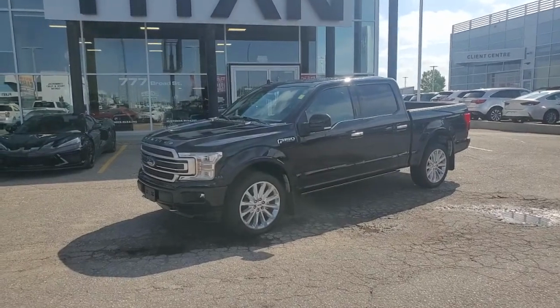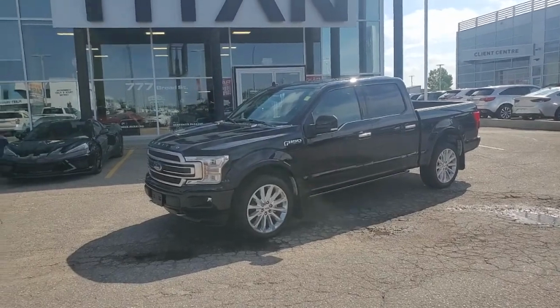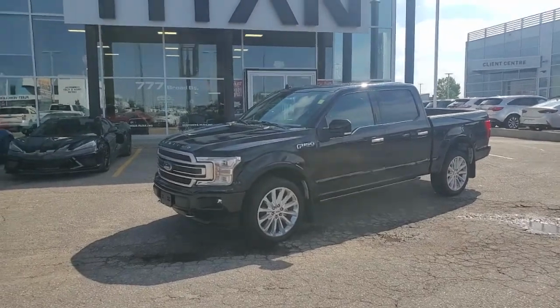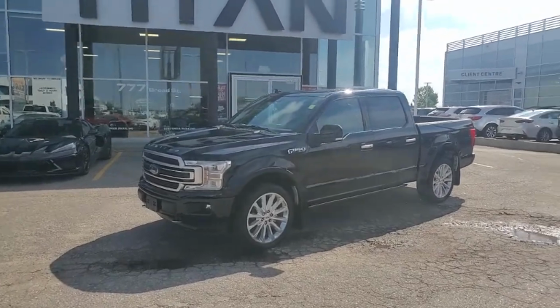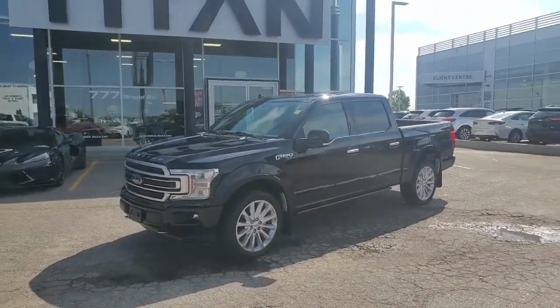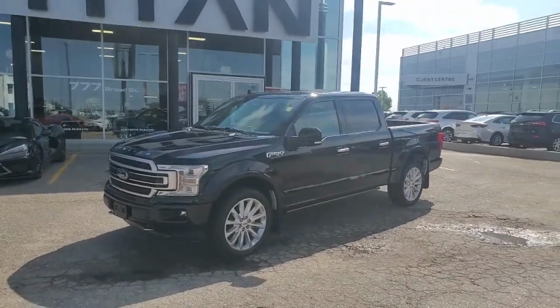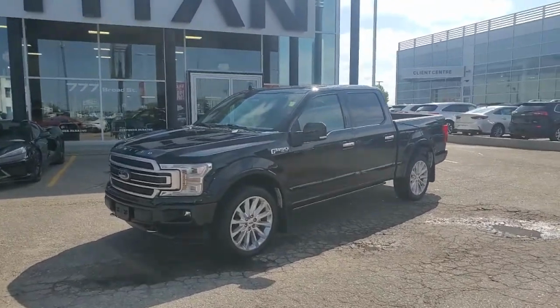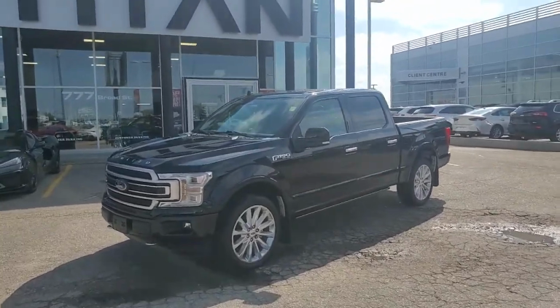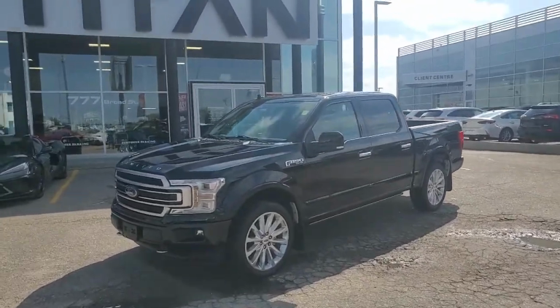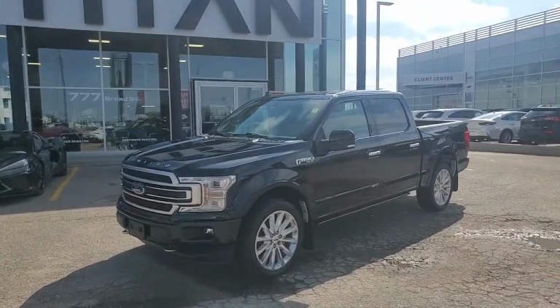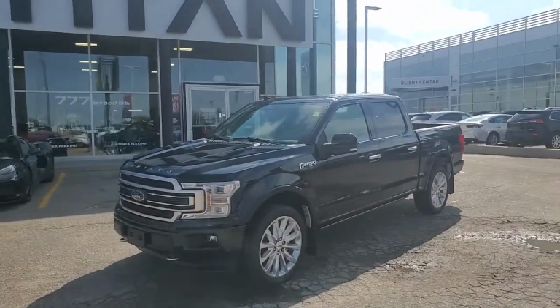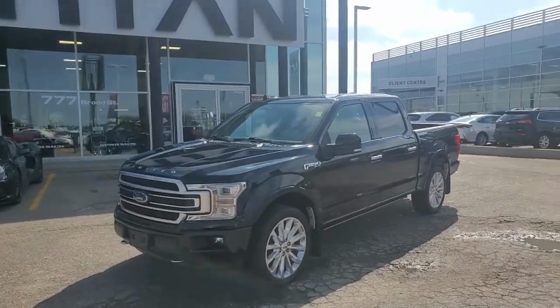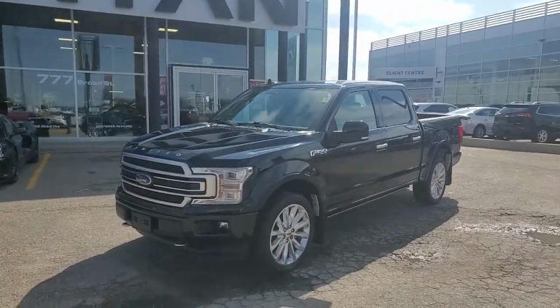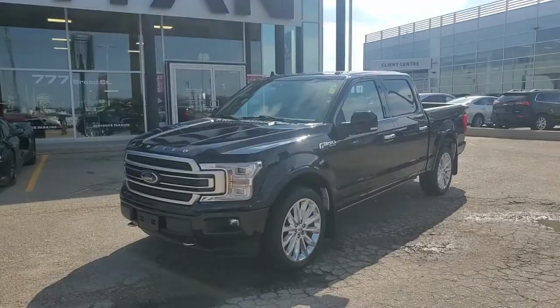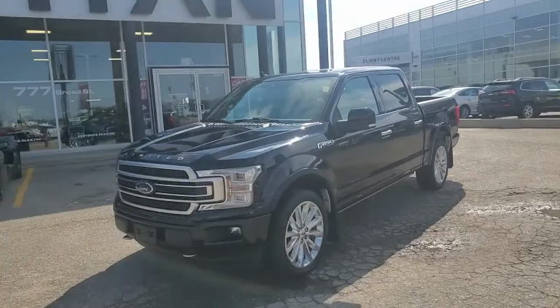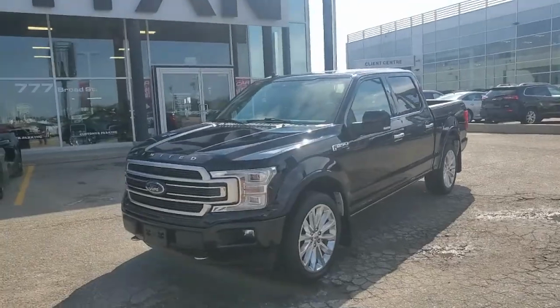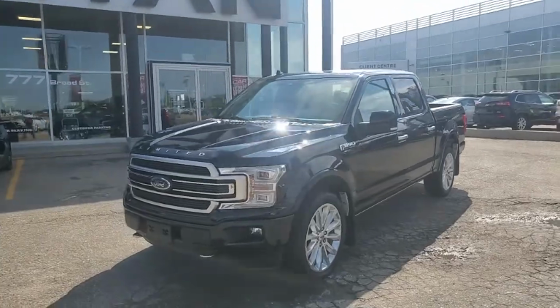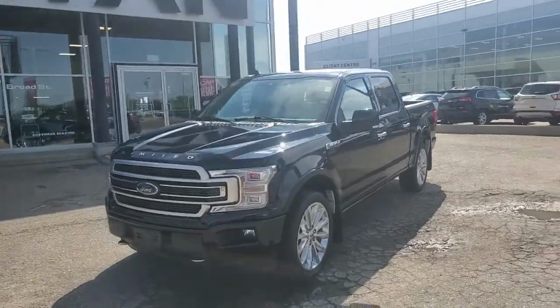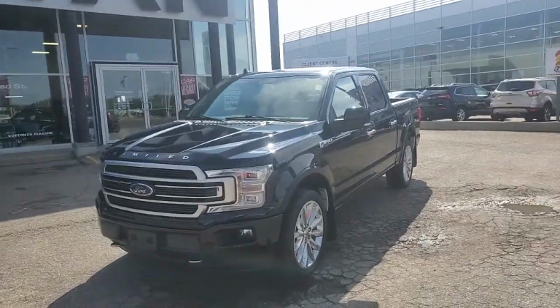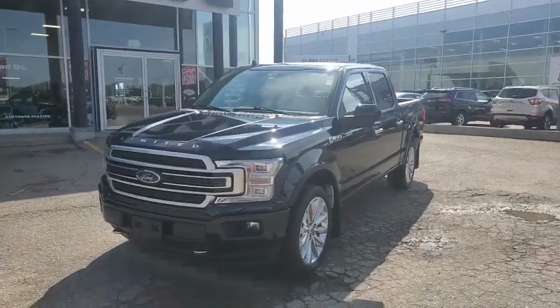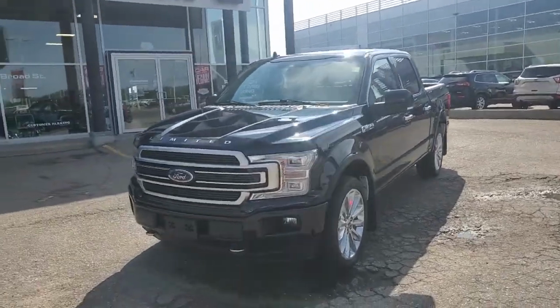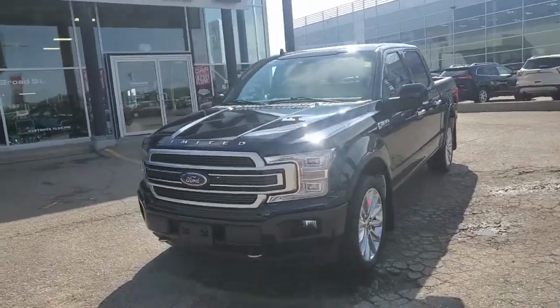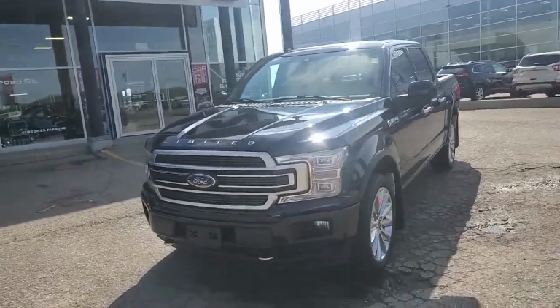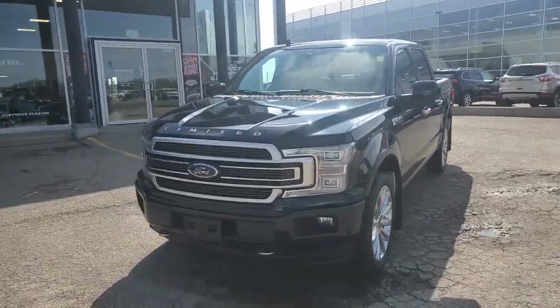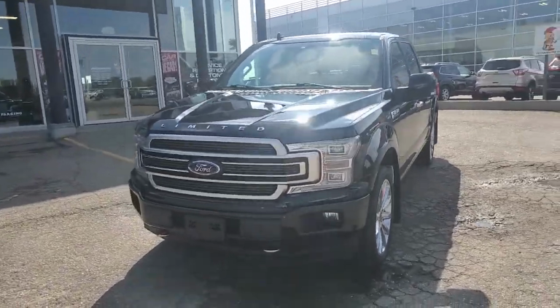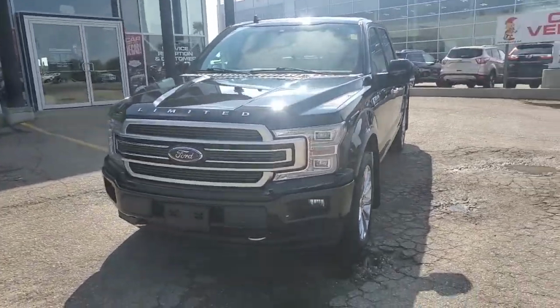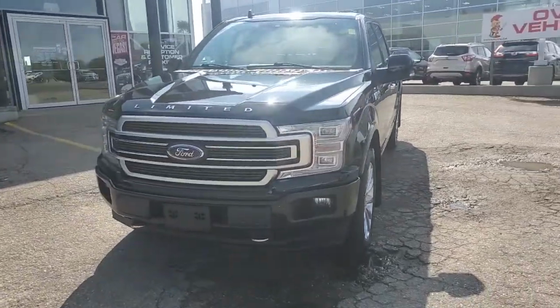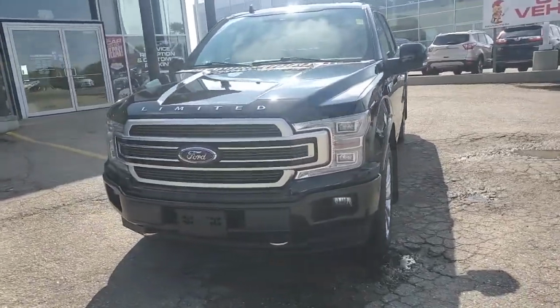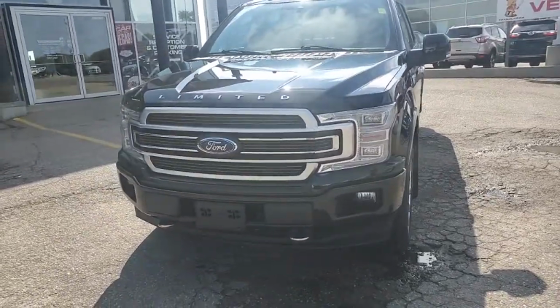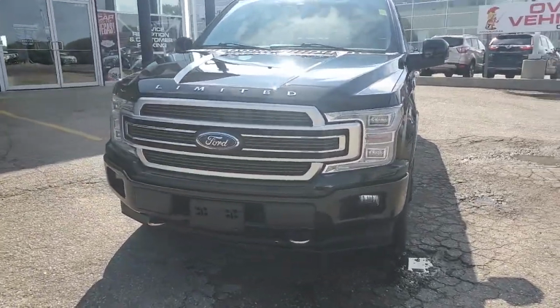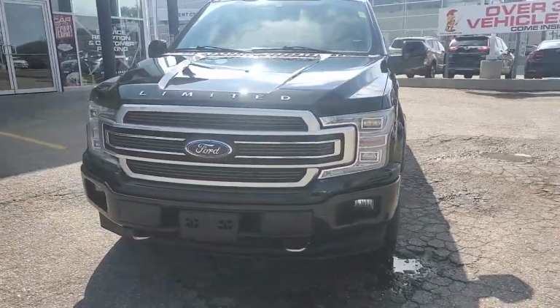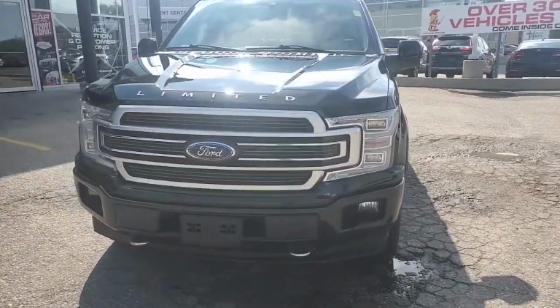Good morning, it's Randy down here at Titan Automotive. I took the liberty of getting that 2018 Ford F-150 Limited that you're acquiring all washed up here. This thing's in phenomenal condition.